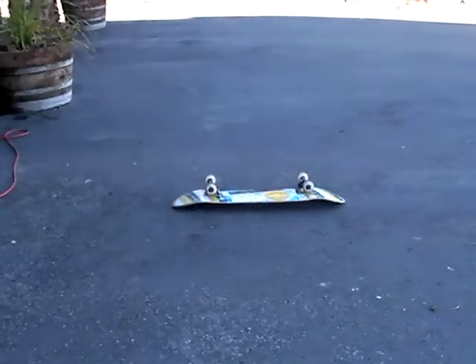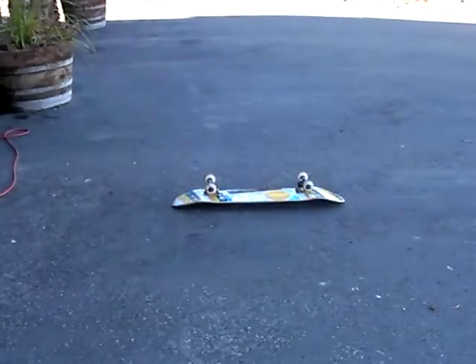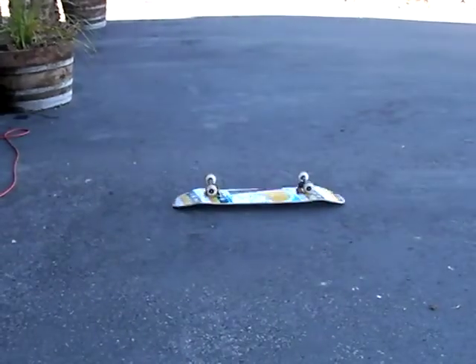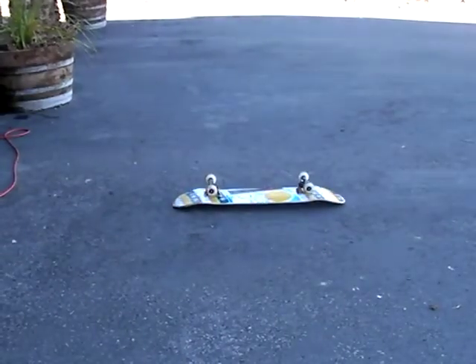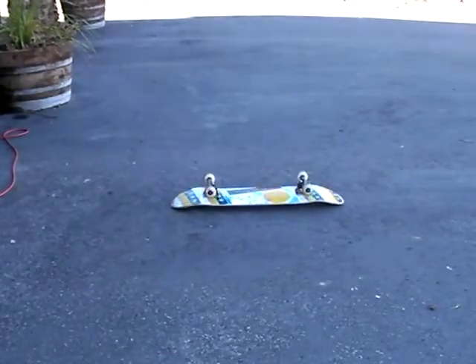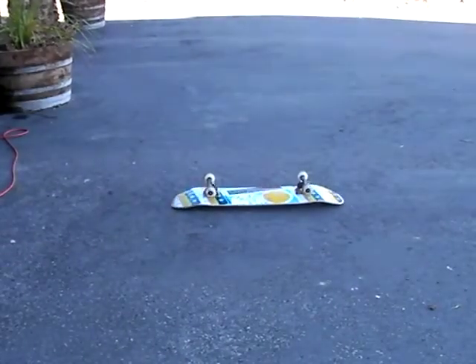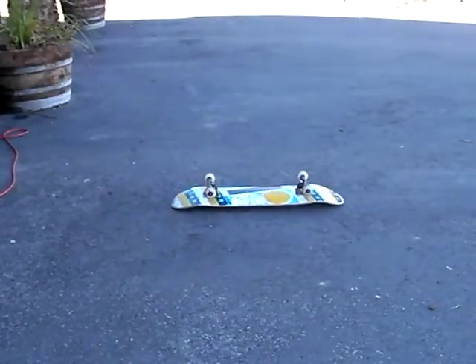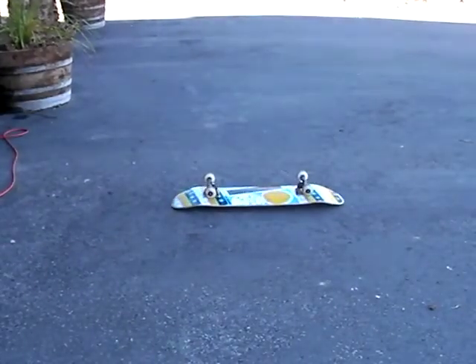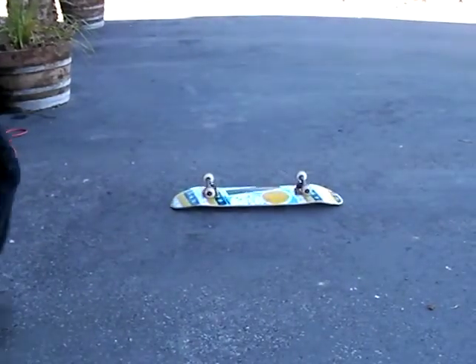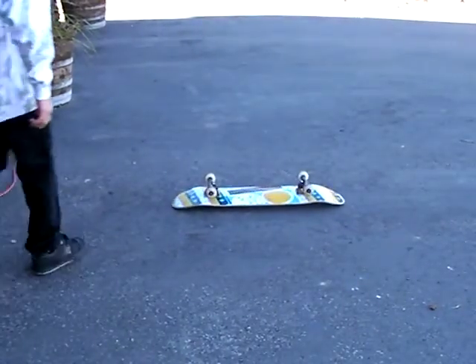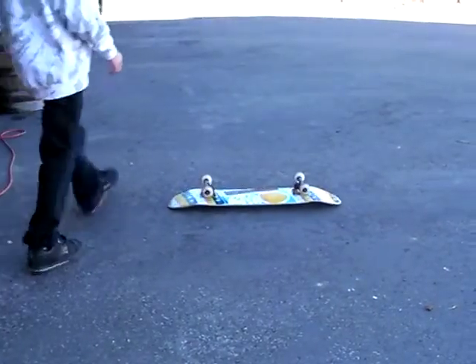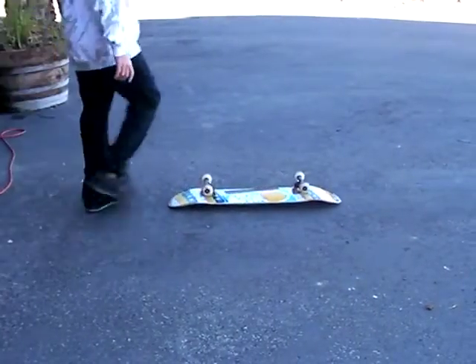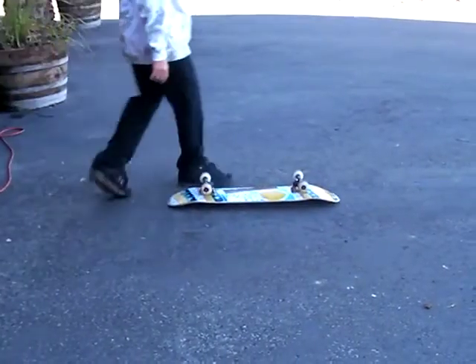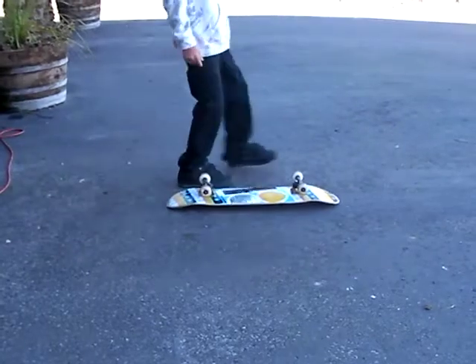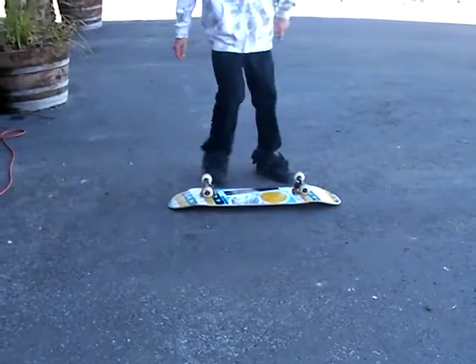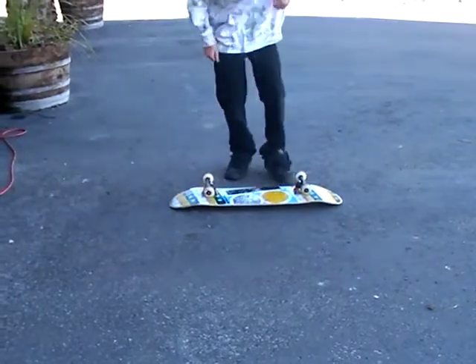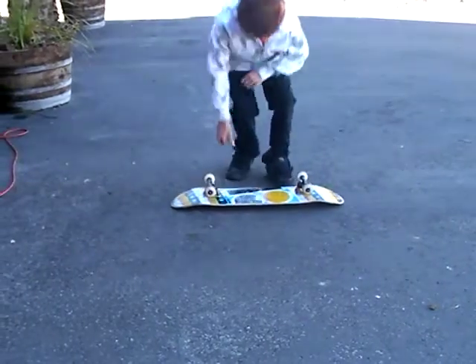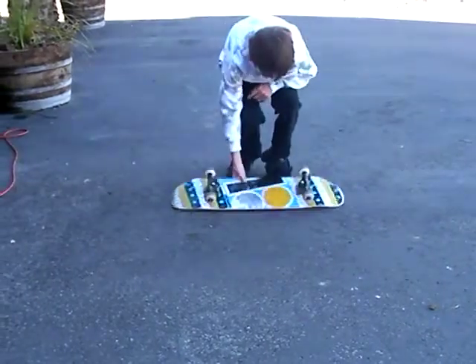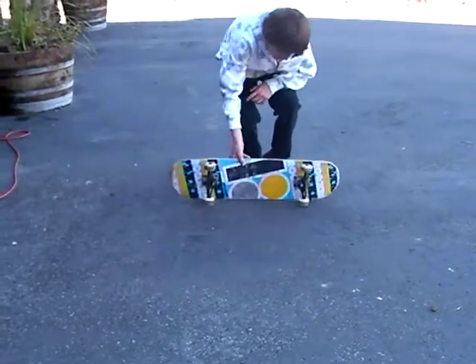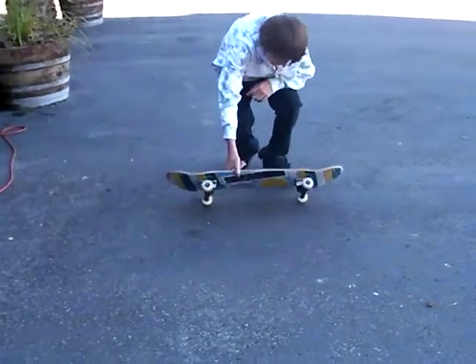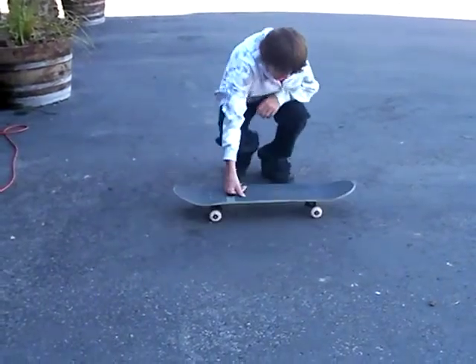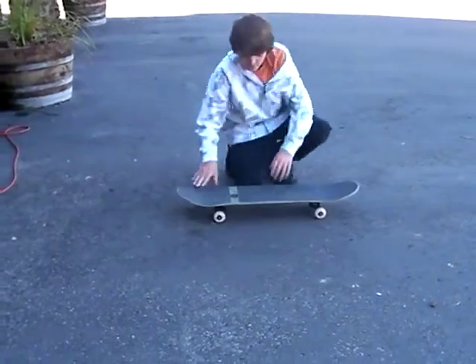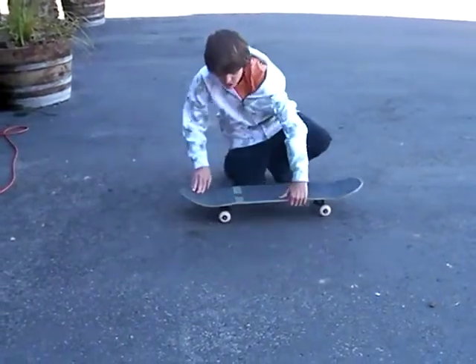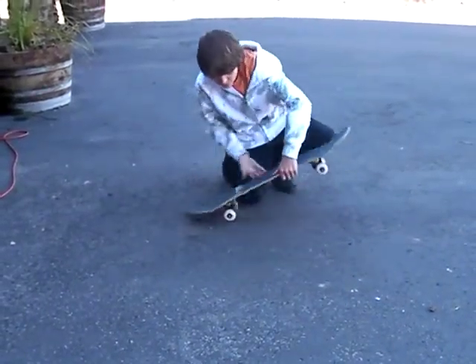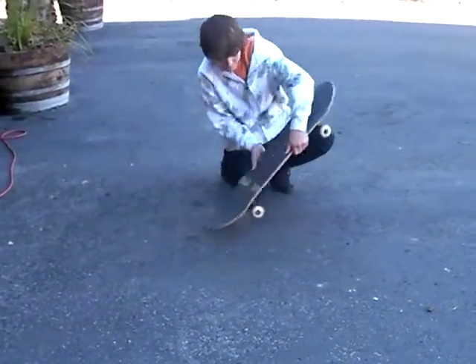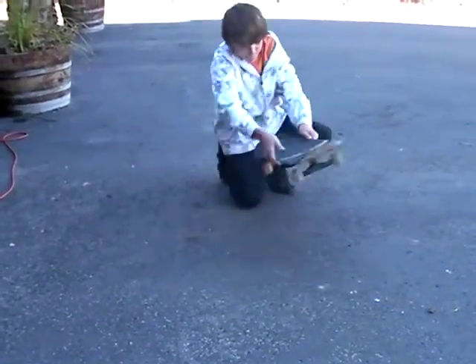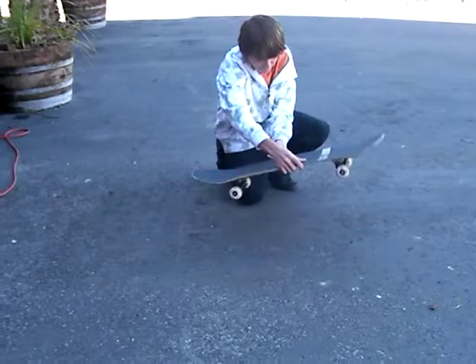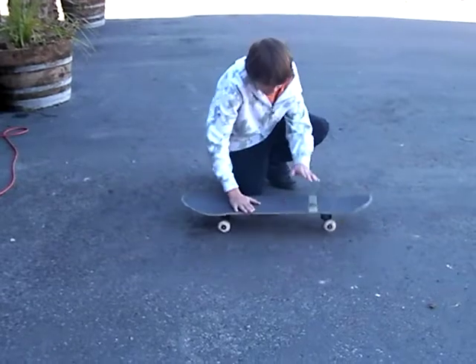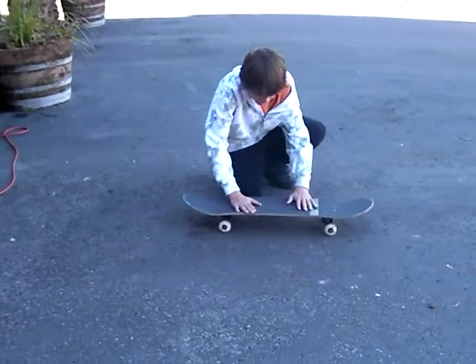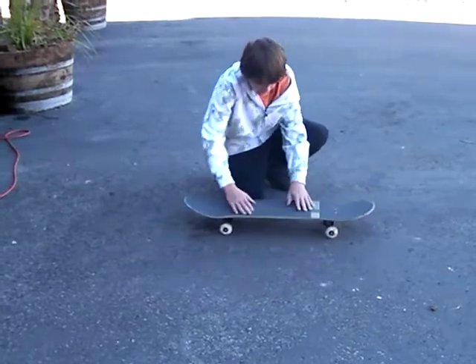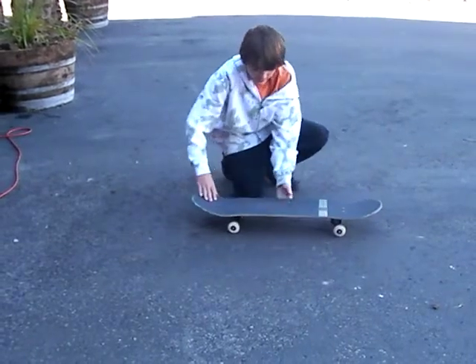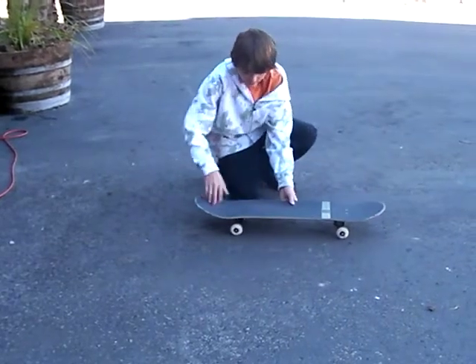Hey guys, today I'm going to teach you guys how to hardflip. A hardflip is a combination of a frontside shove it and a kickflip.